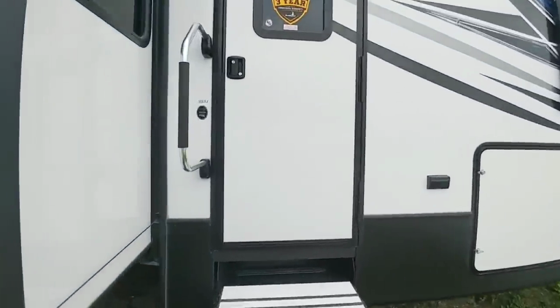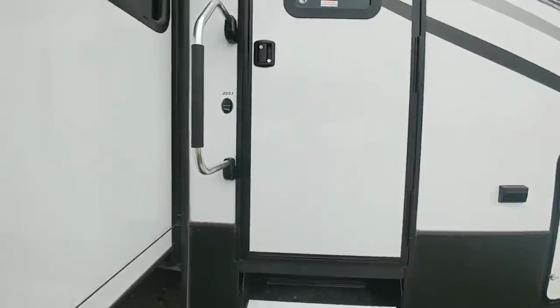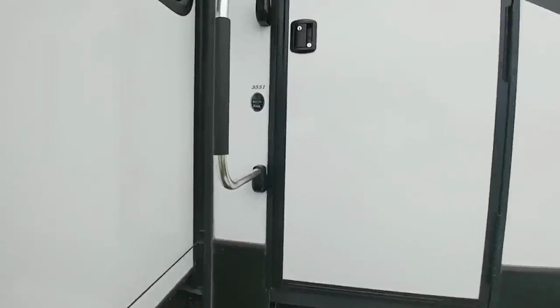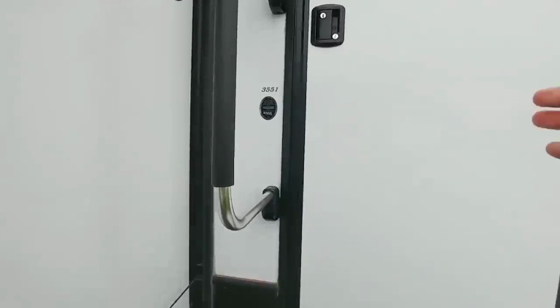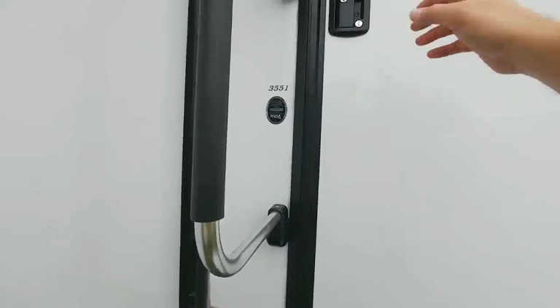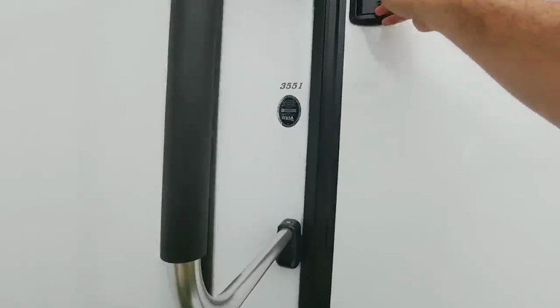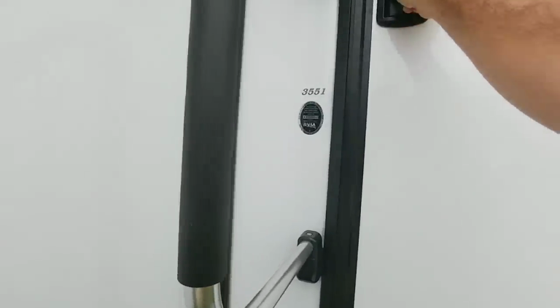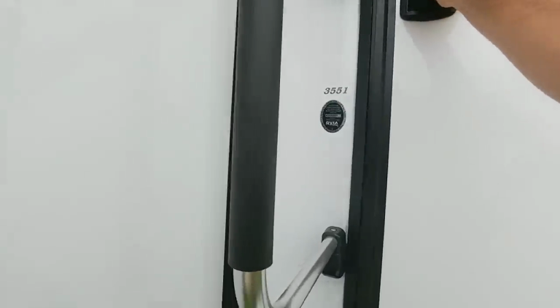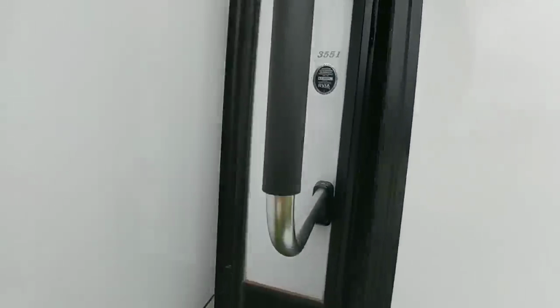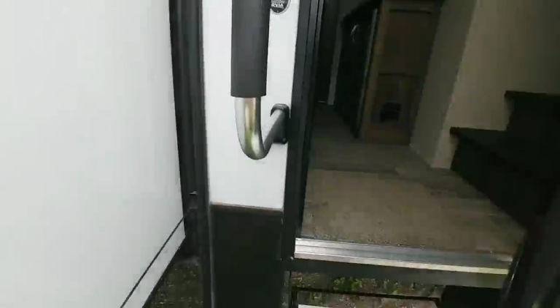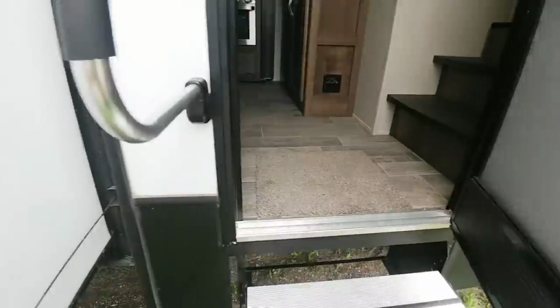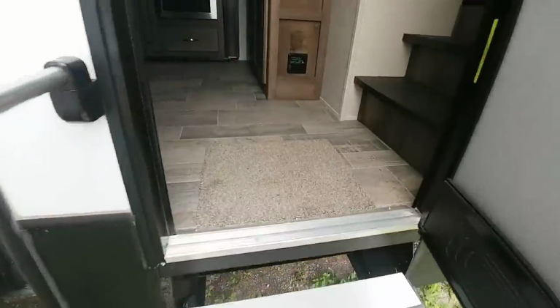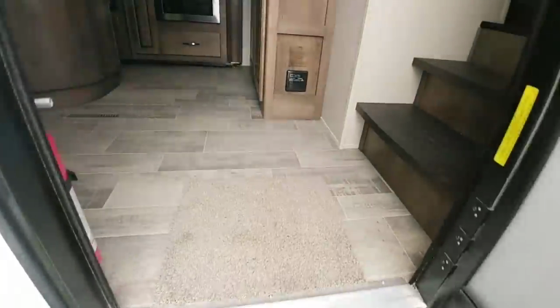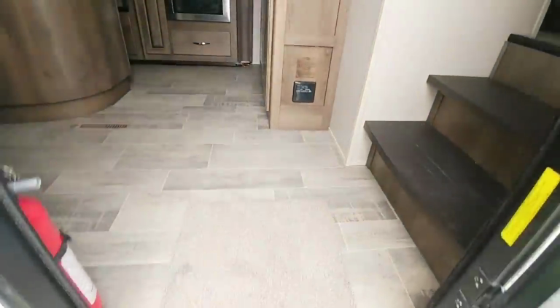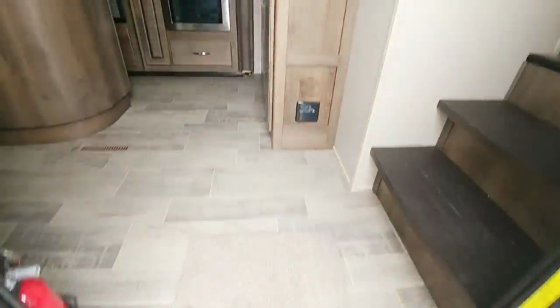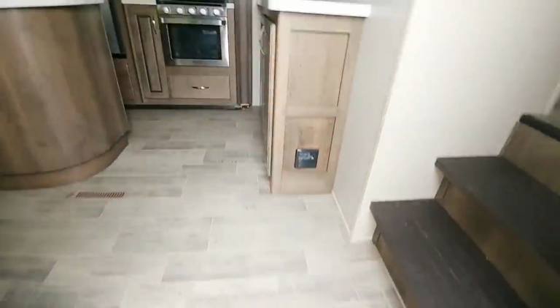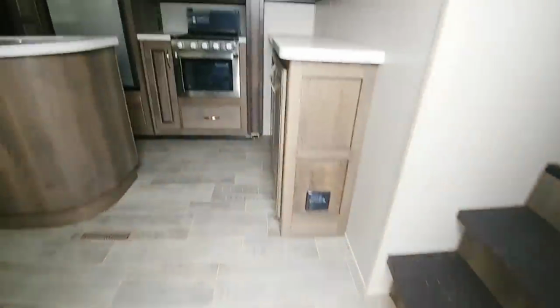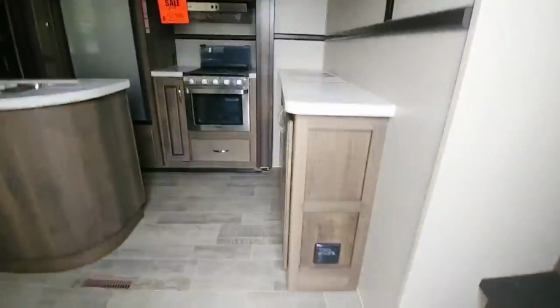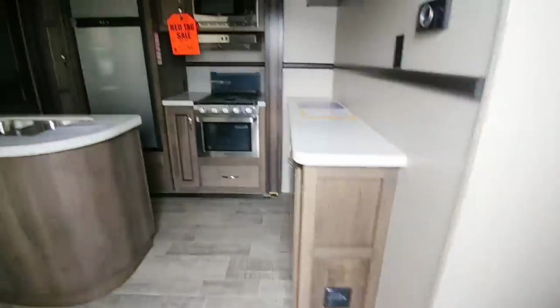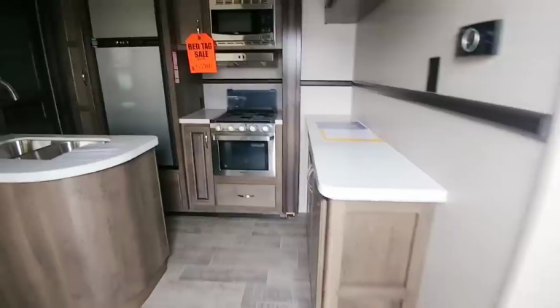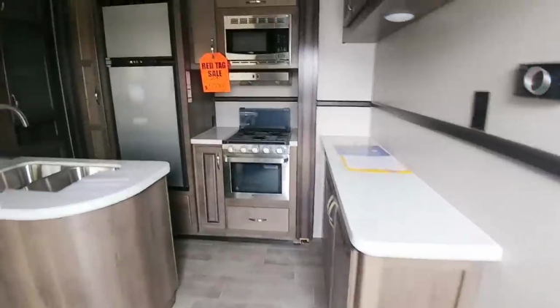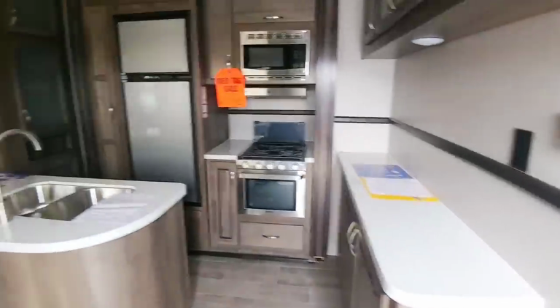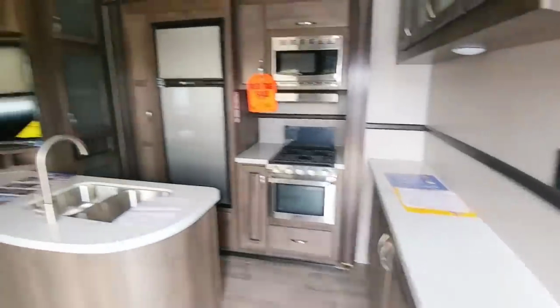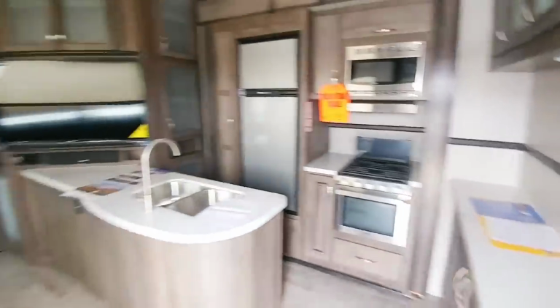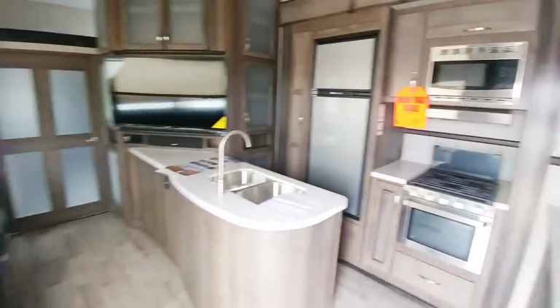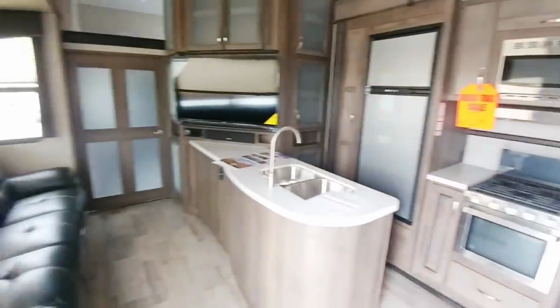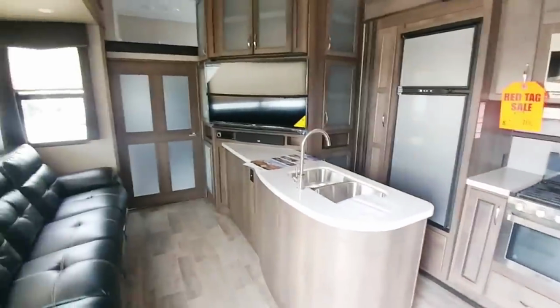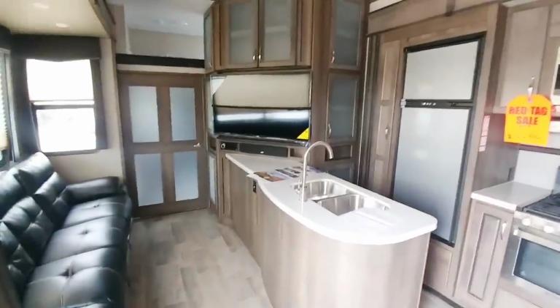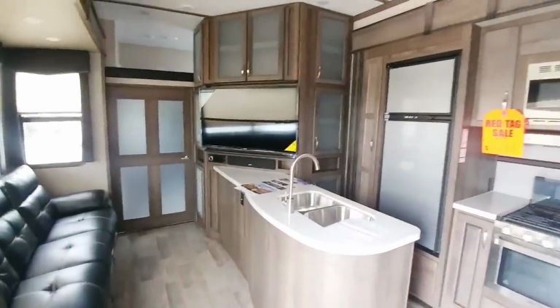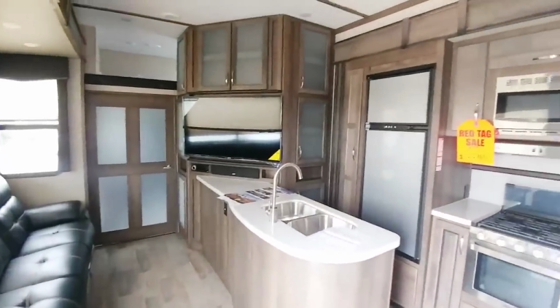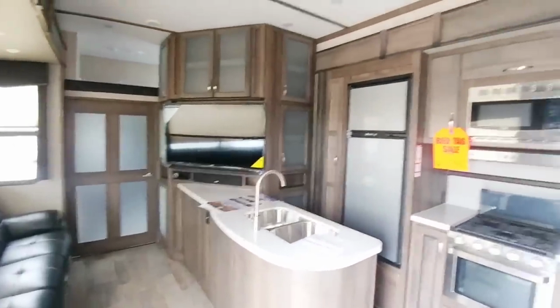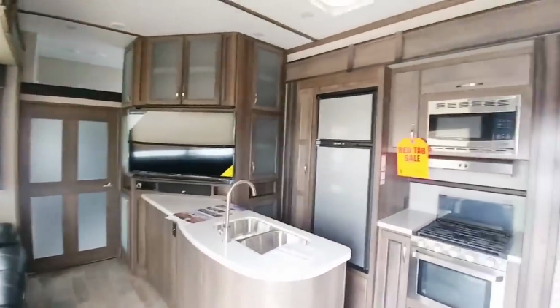Going around to the other side, you can see it has dual entry aluminum steps both on the front and rear, as well as a cable driven main slide up here. Let's take a look inside this coach — this is the 3551 series.